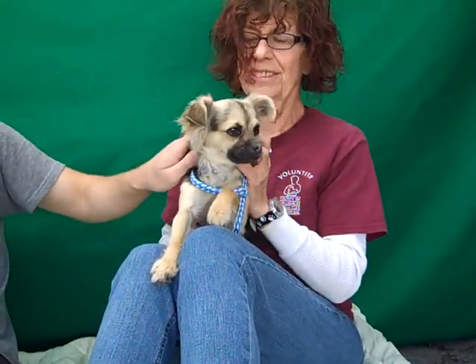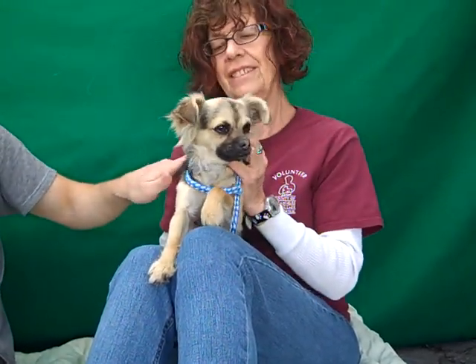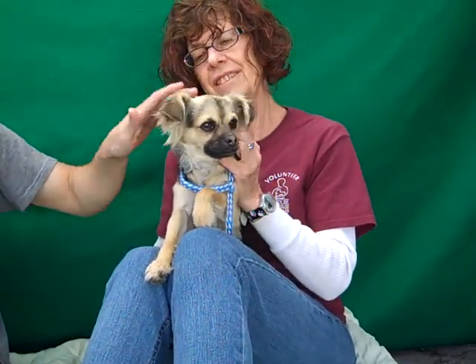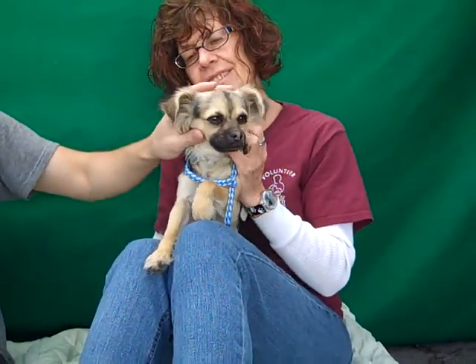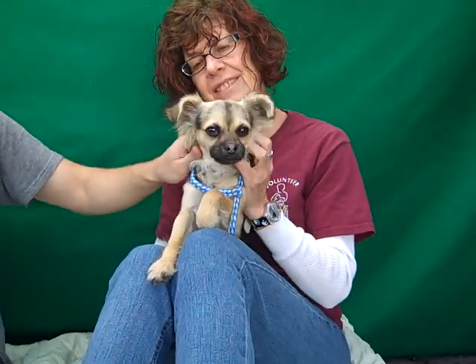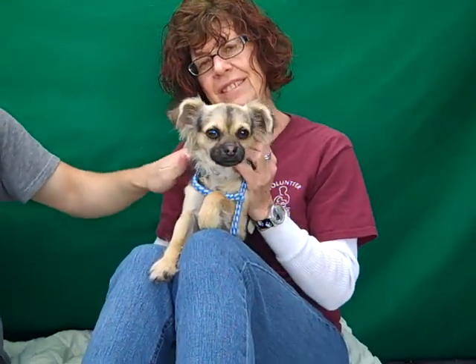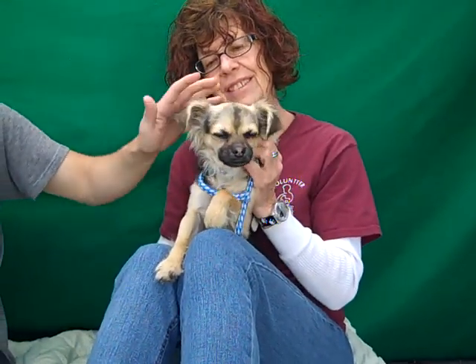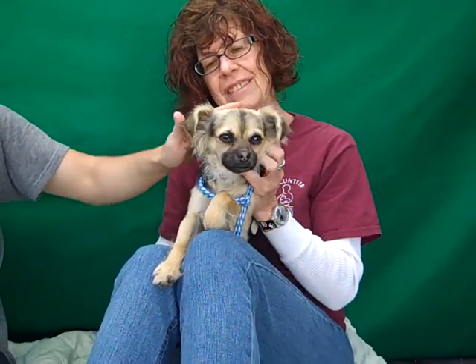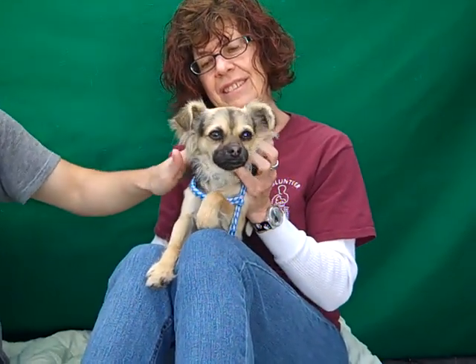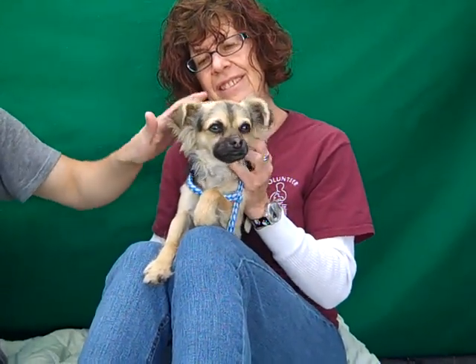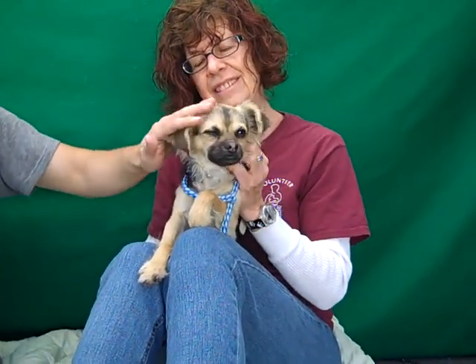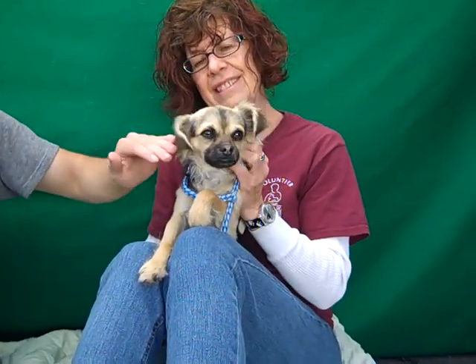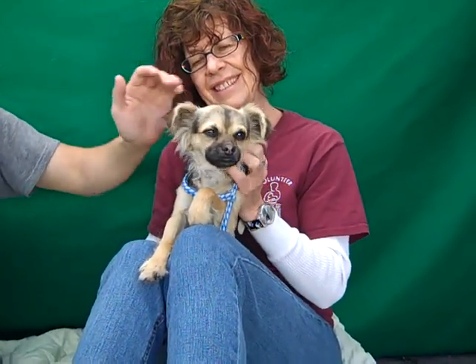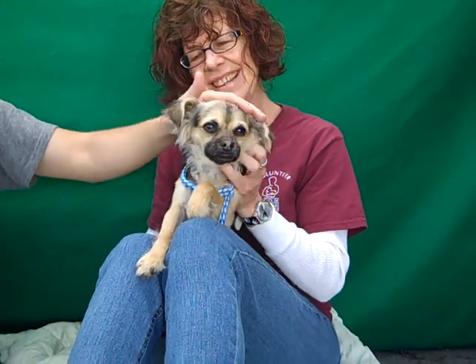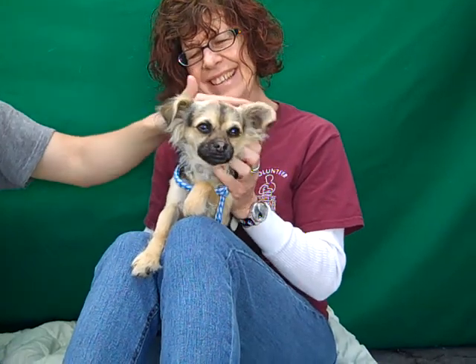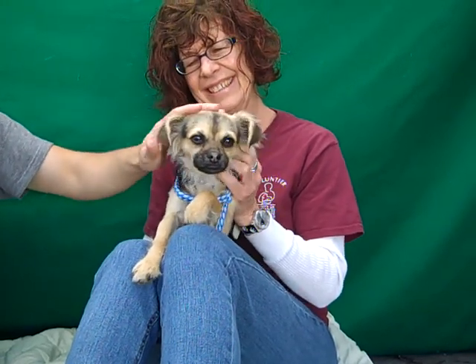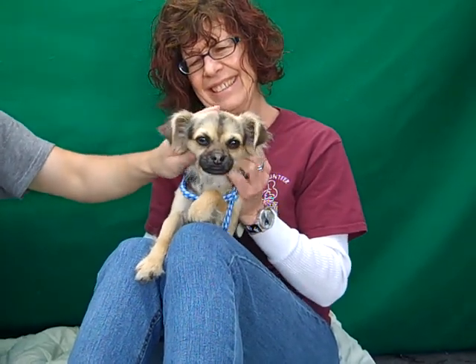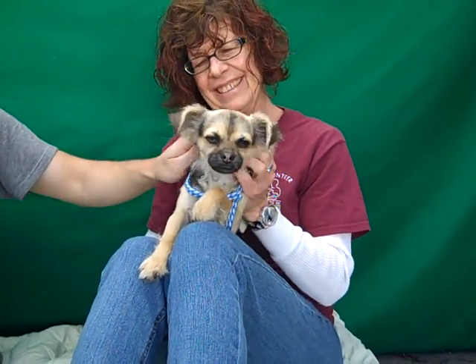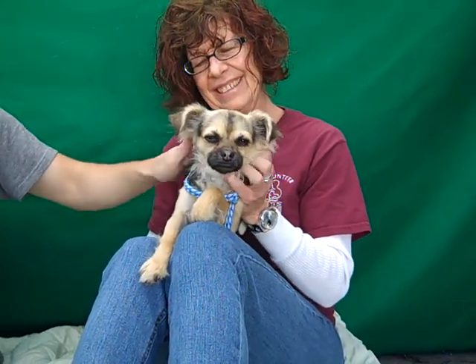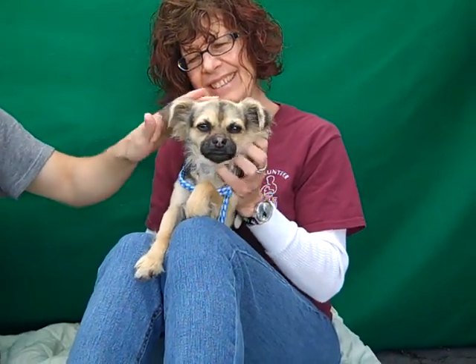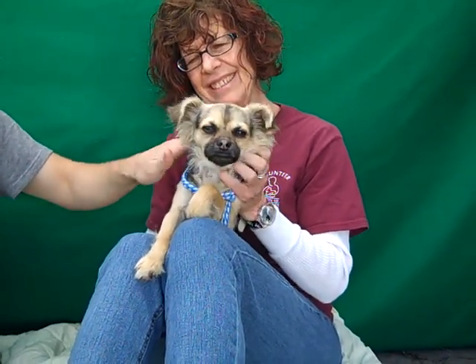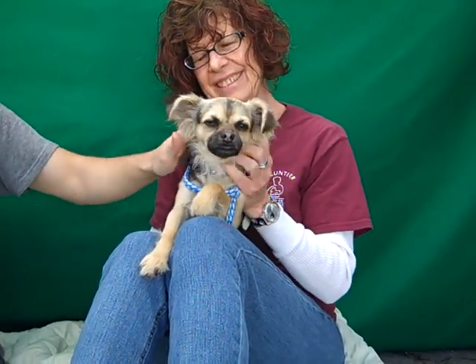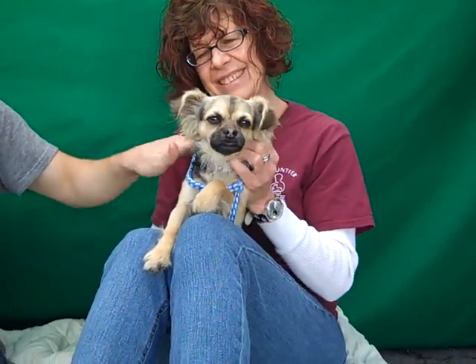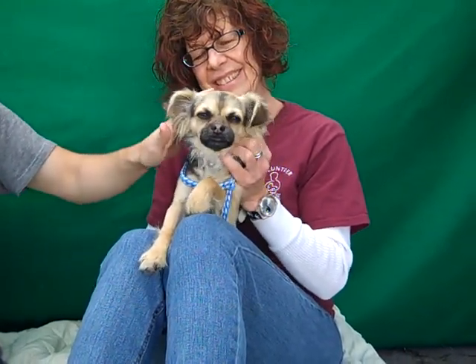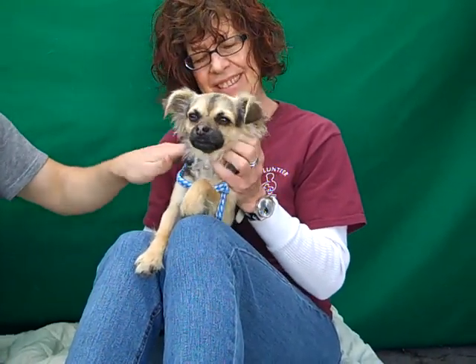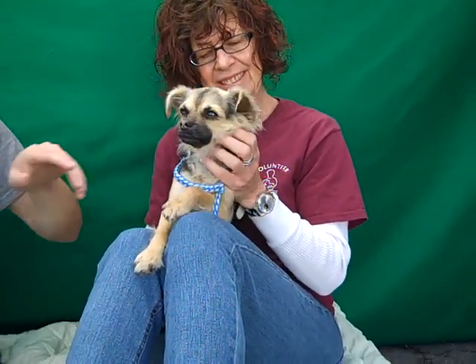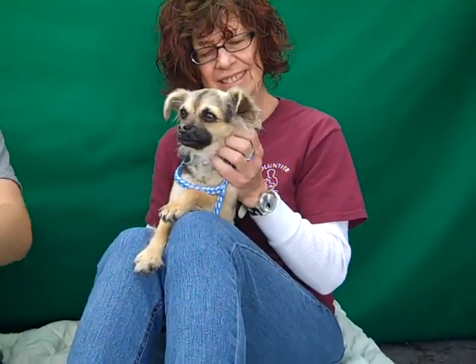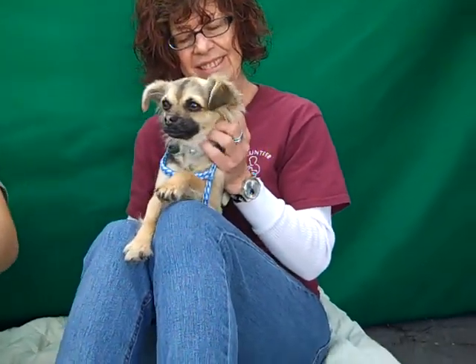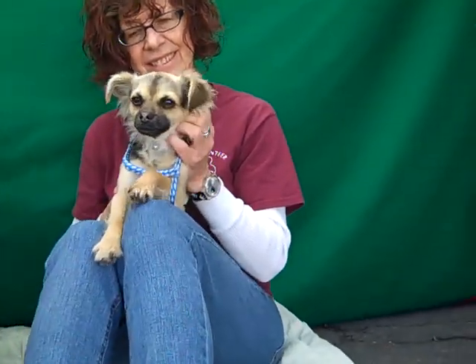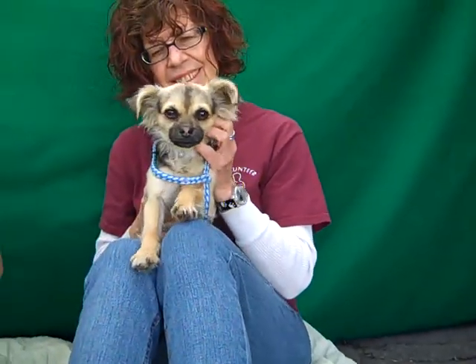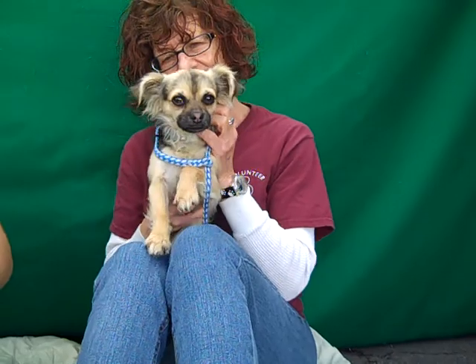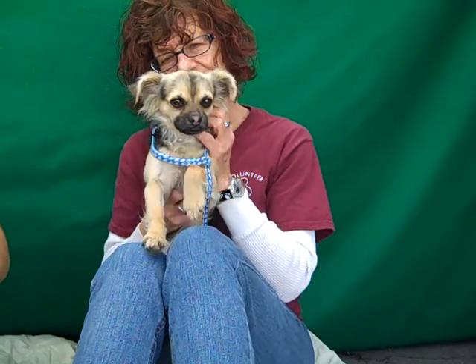Aw, he's just so cute. So come on down and meet Tiger today — you will not be sorry. Take him home with you from your friends at the Baldwin Park shelter. Bye bye, Tiger.